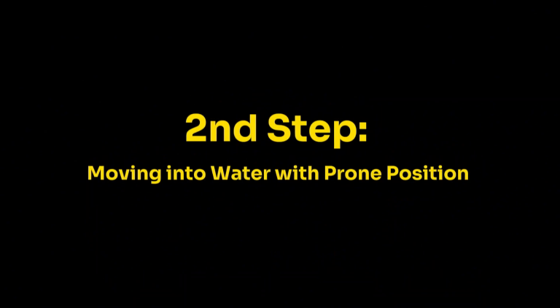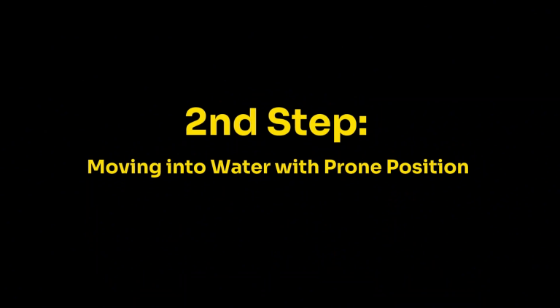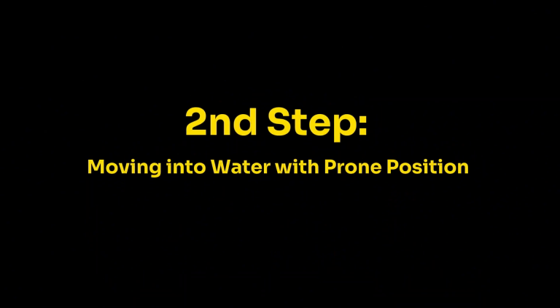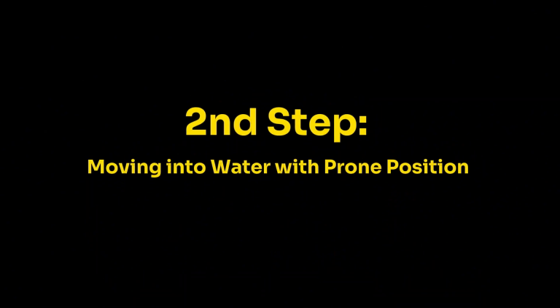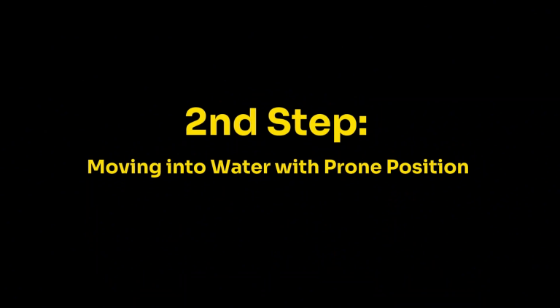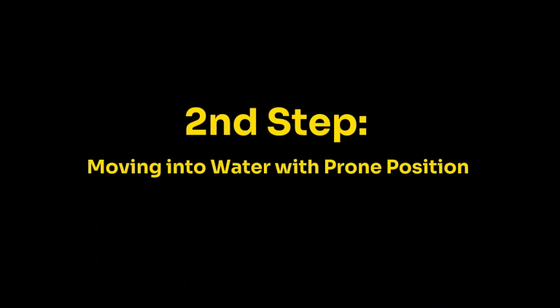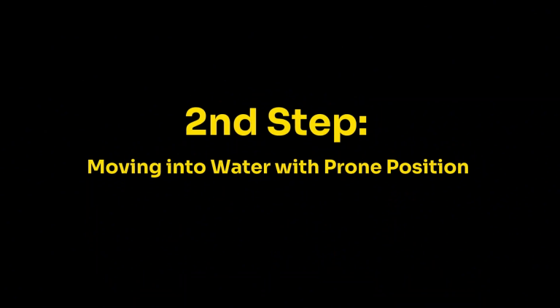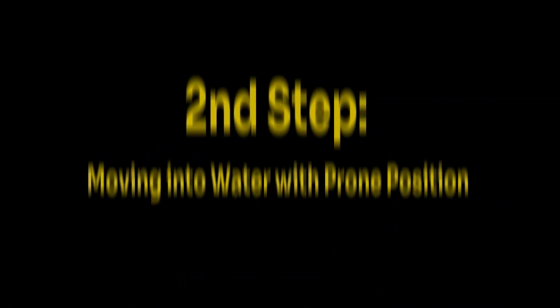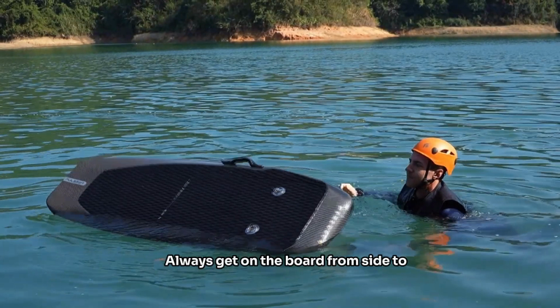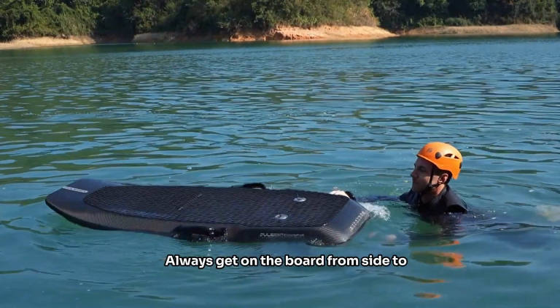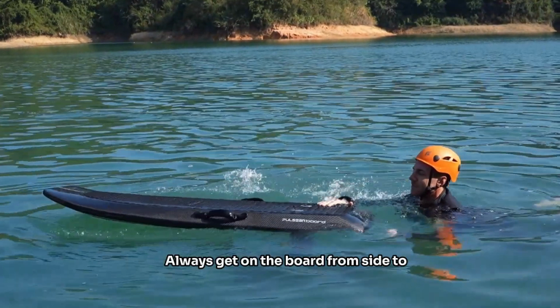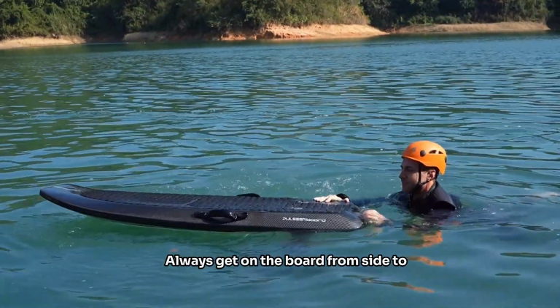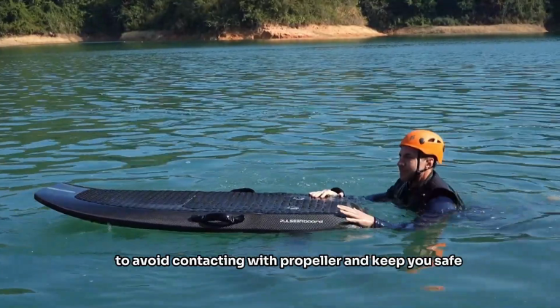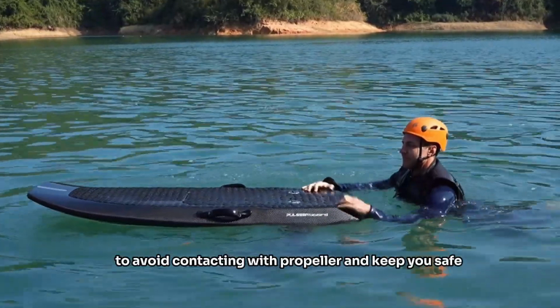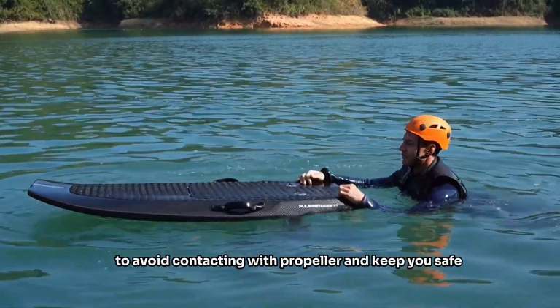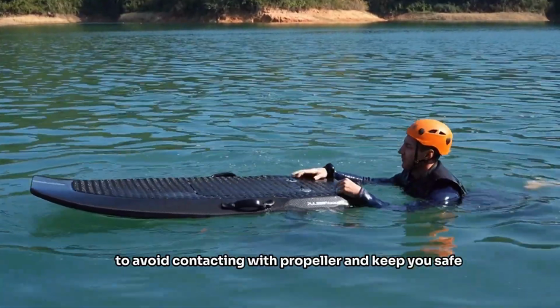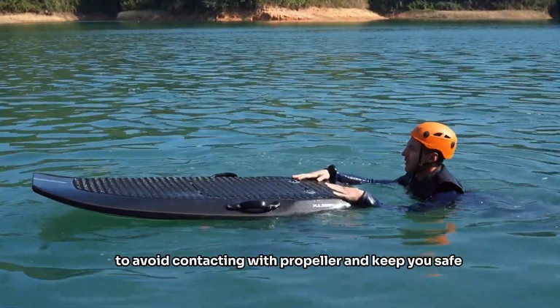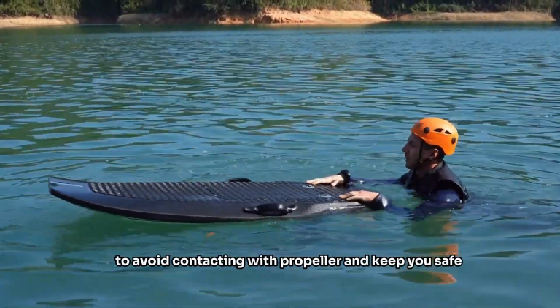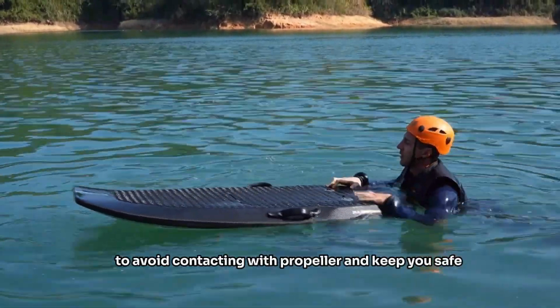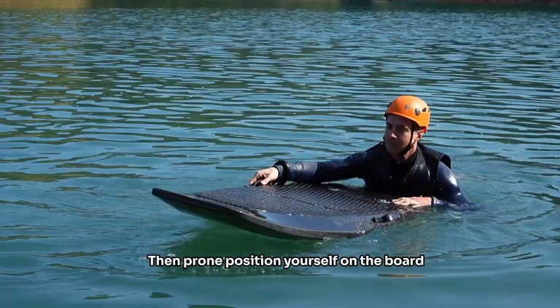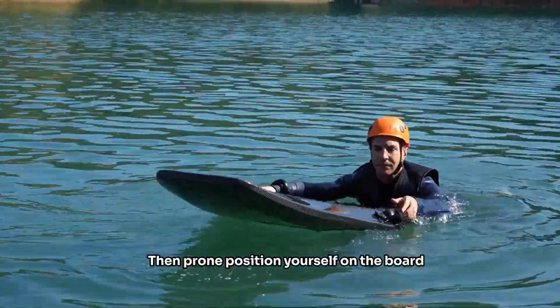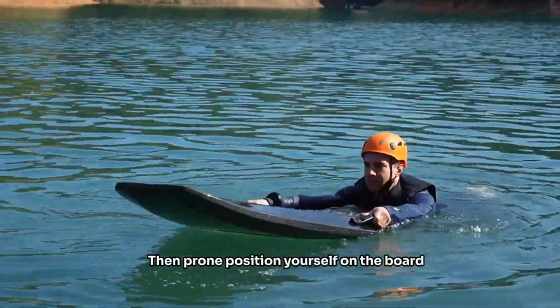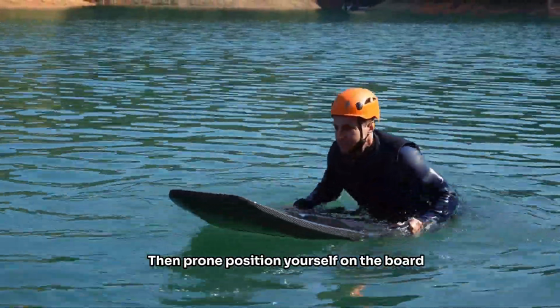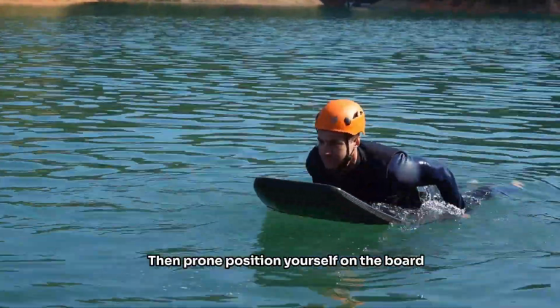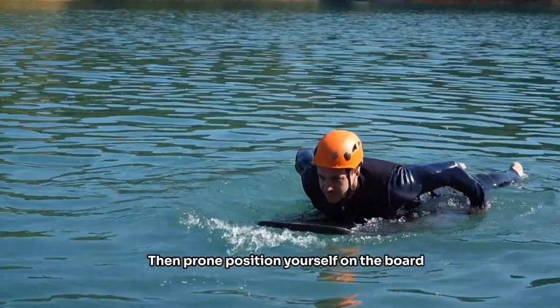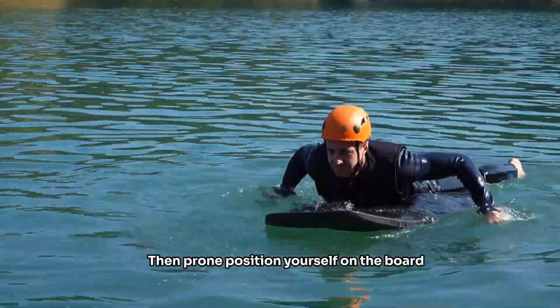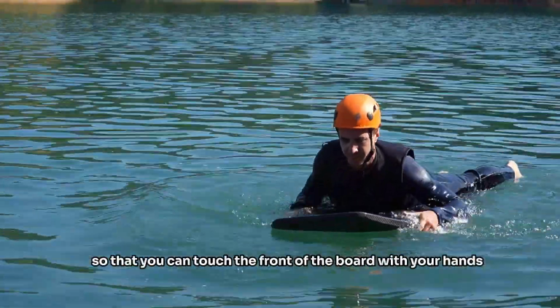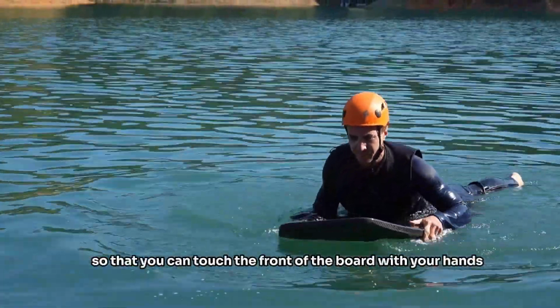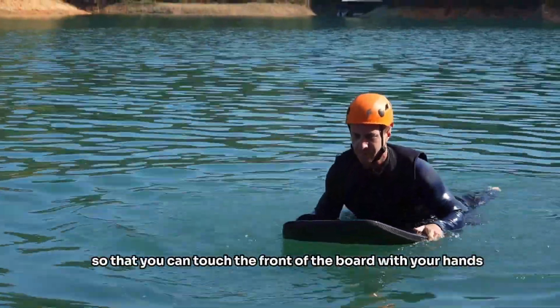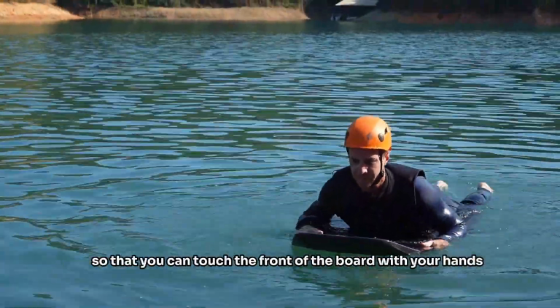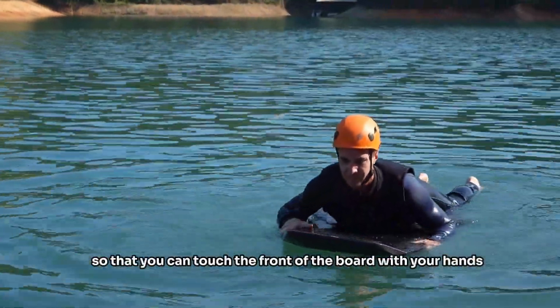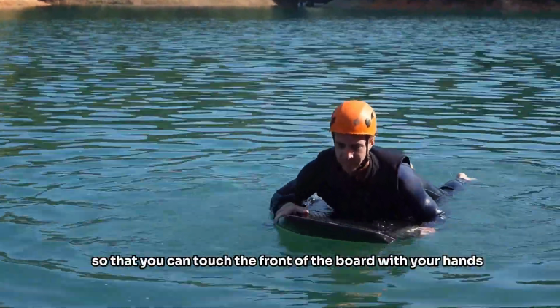Step two: moving into water with prone position. Always get on the board from the side to avoid contact with the propeller and keep yourself safe. Then position yourself prone on the board so that you can touch the front of the board with your hands.